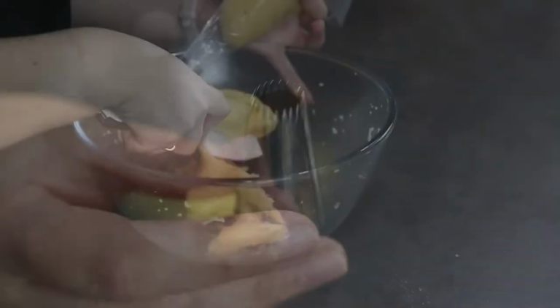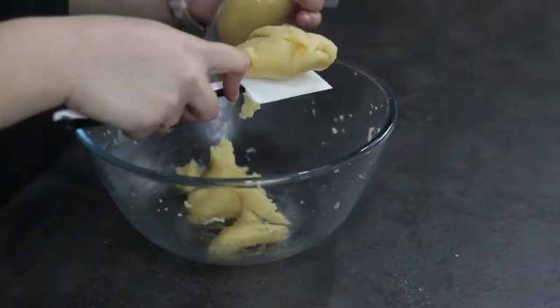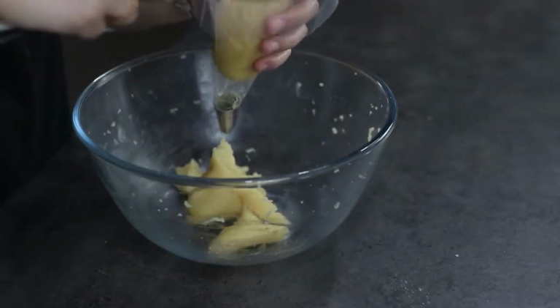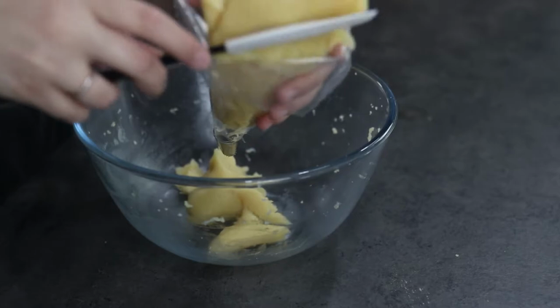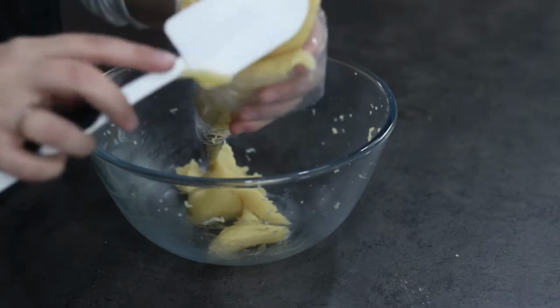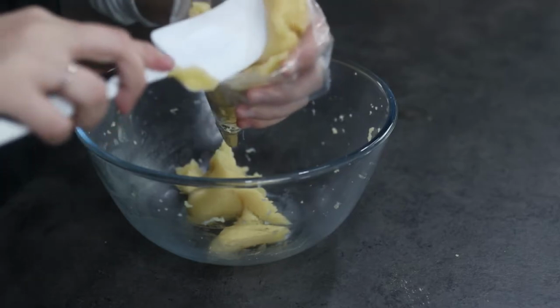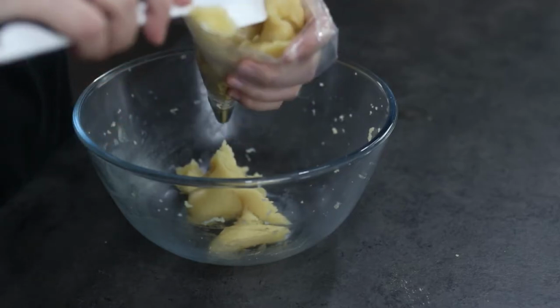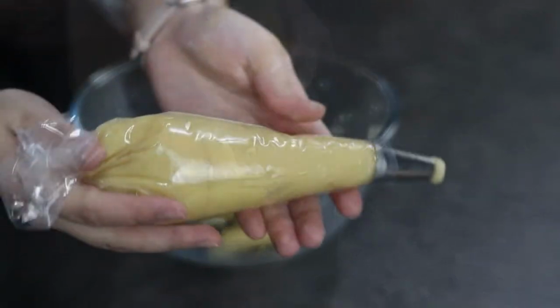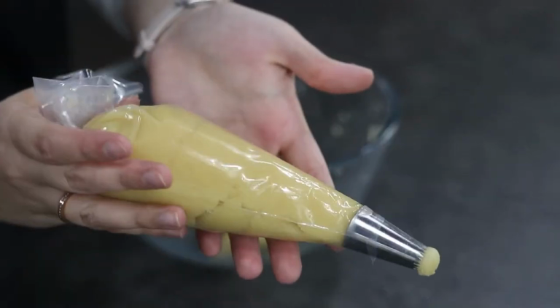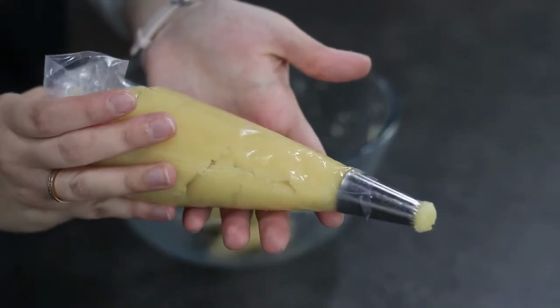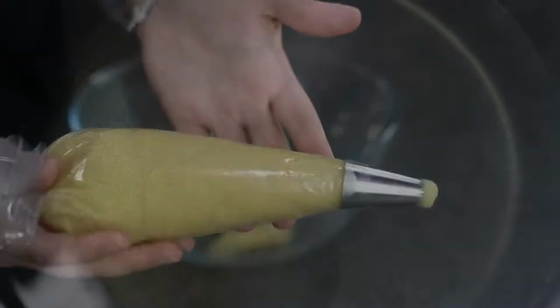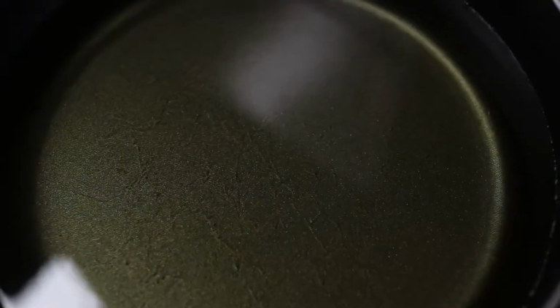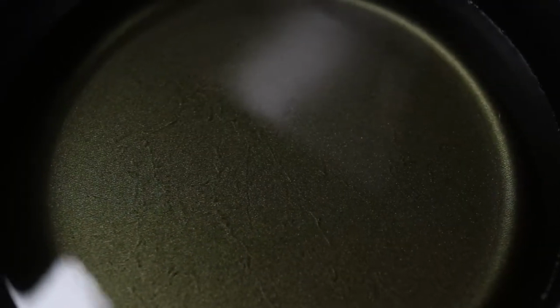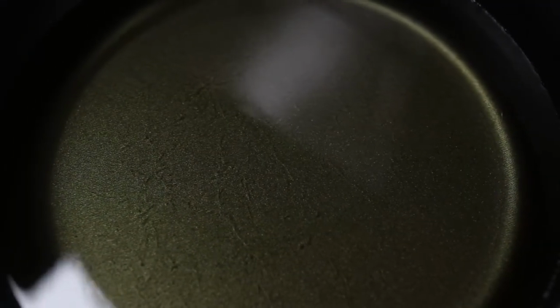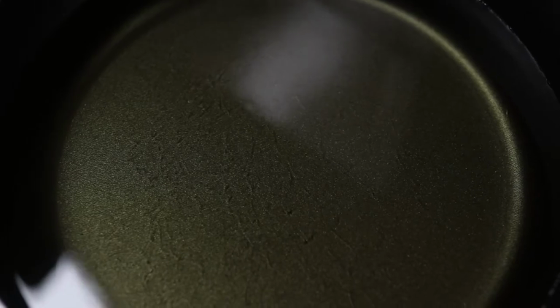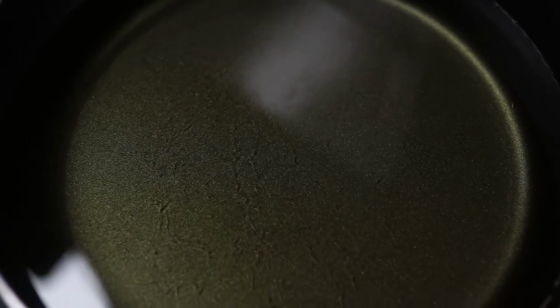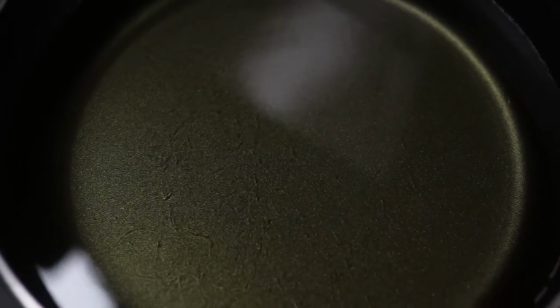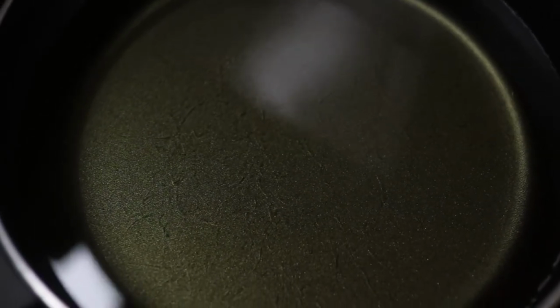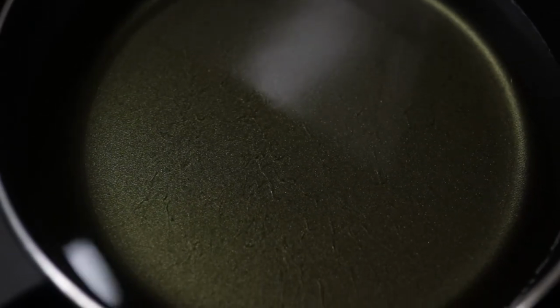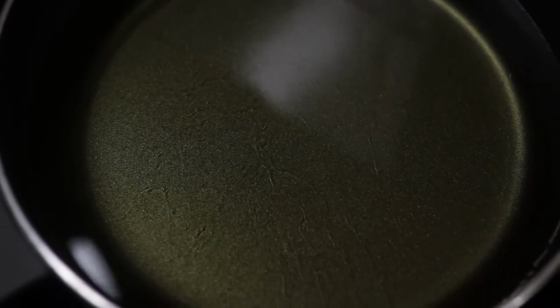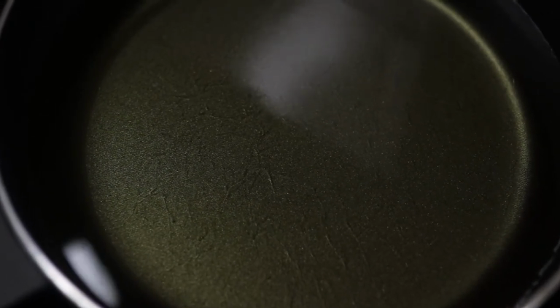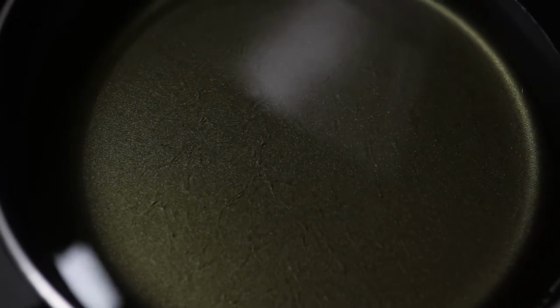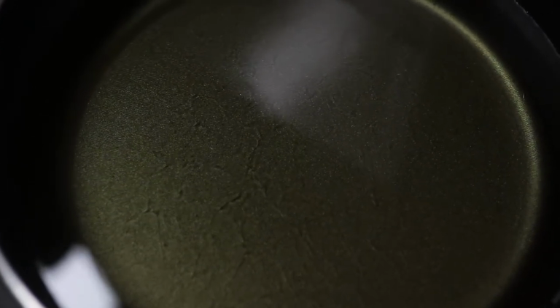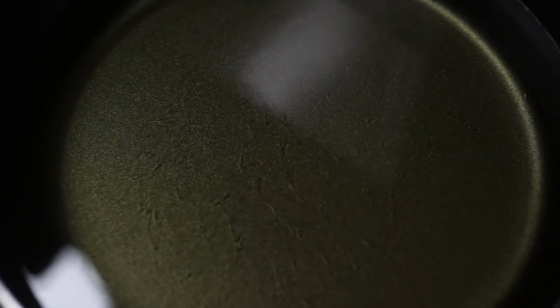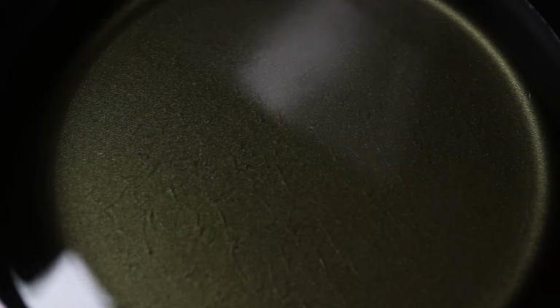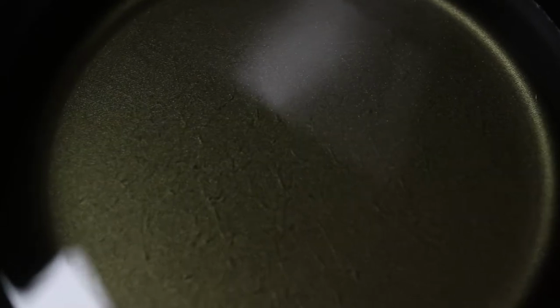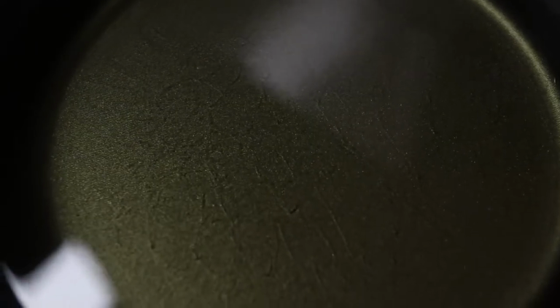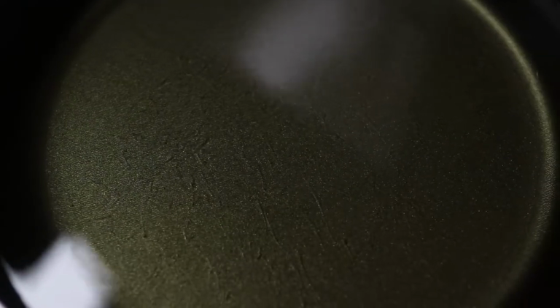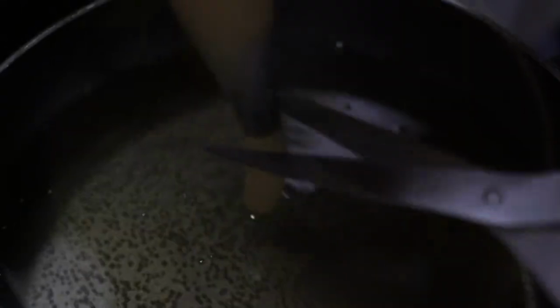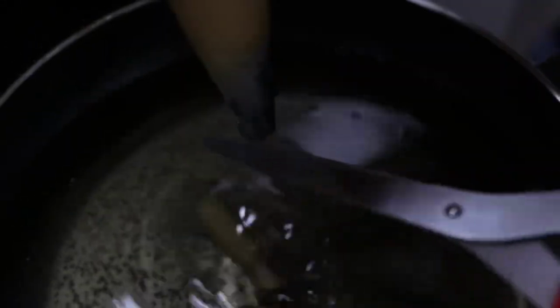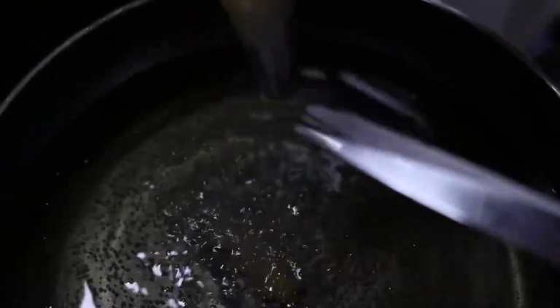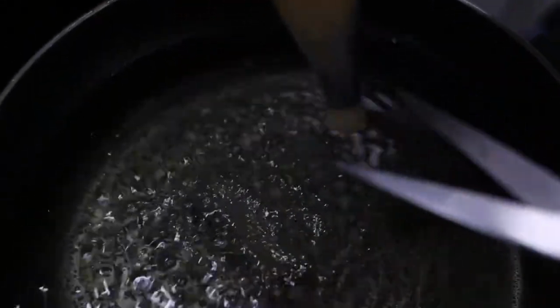Add the mixture into the piping bag. Place a medium-sized pot over heat and let the oil heat for about 10 to 15 minutes.